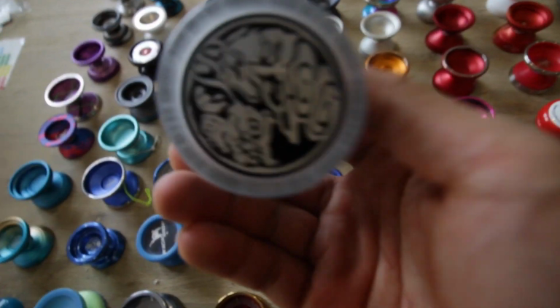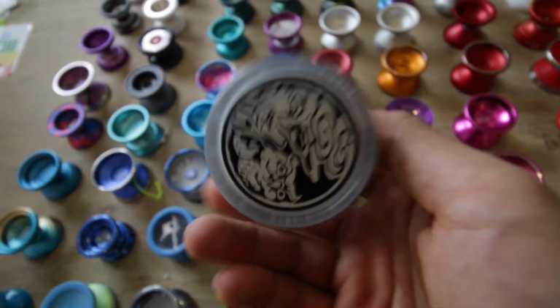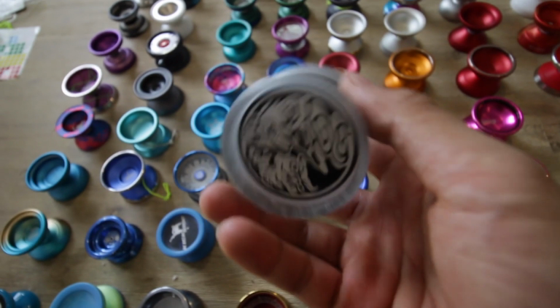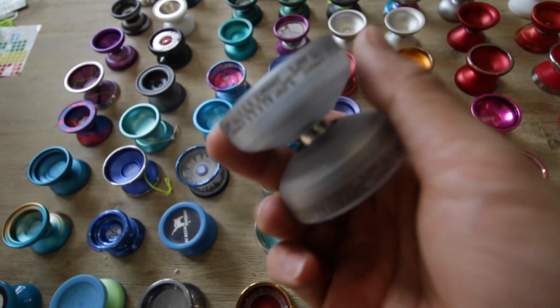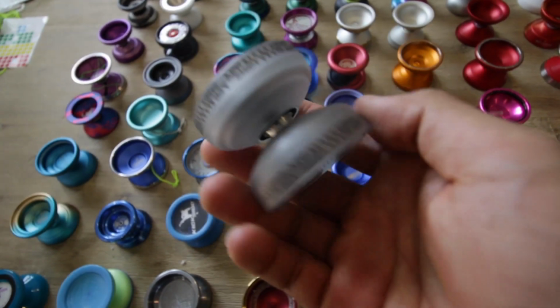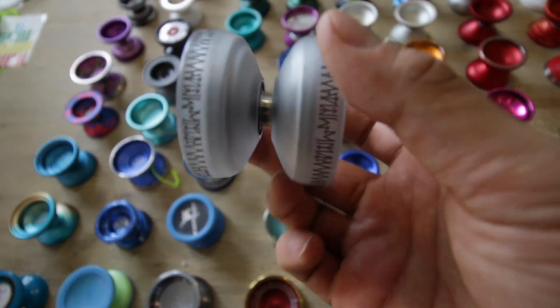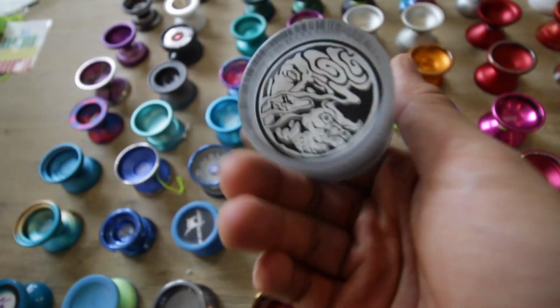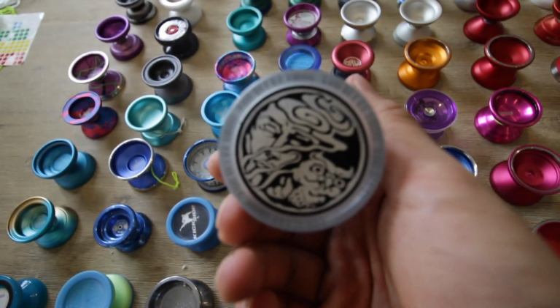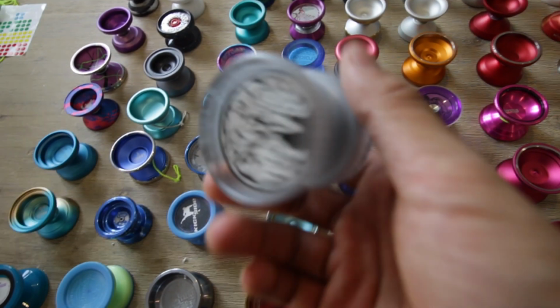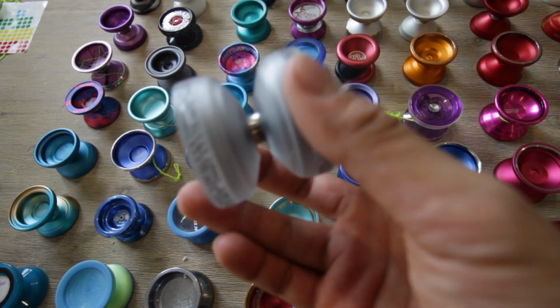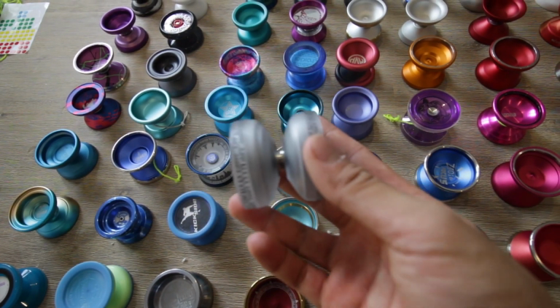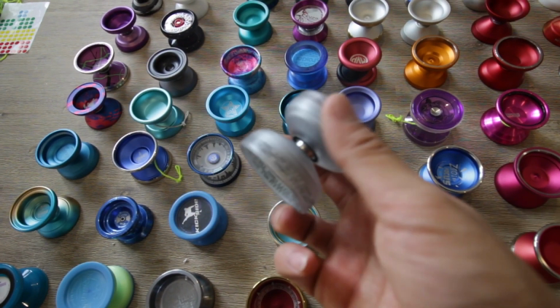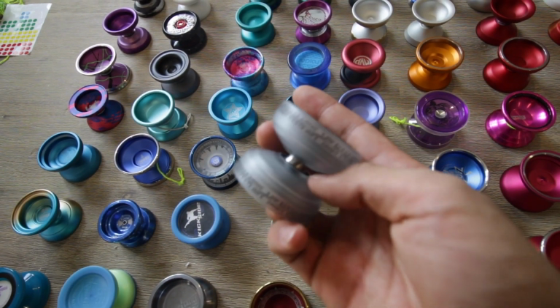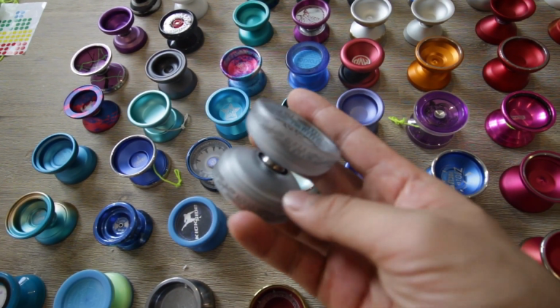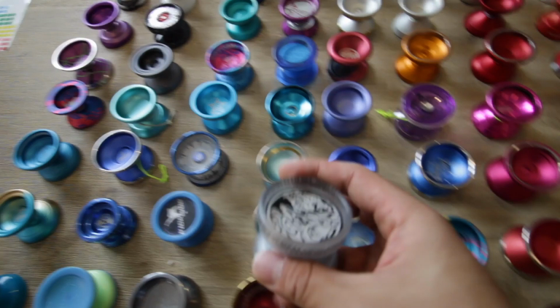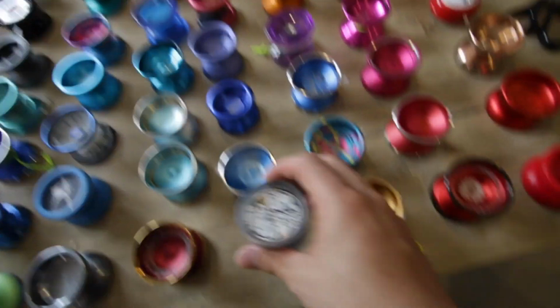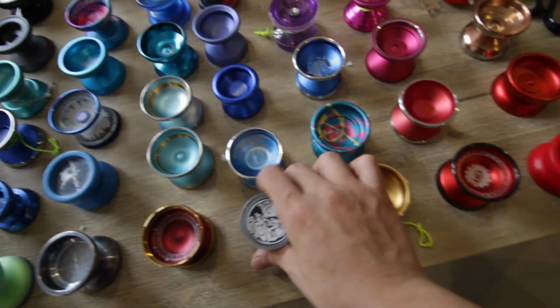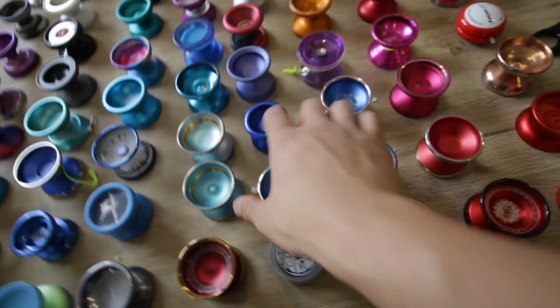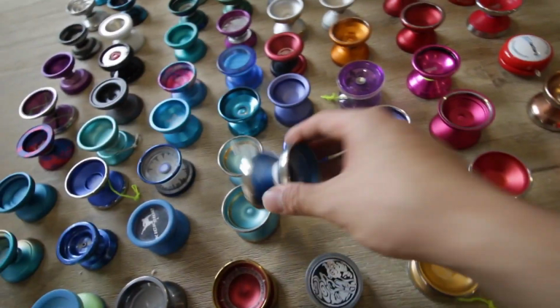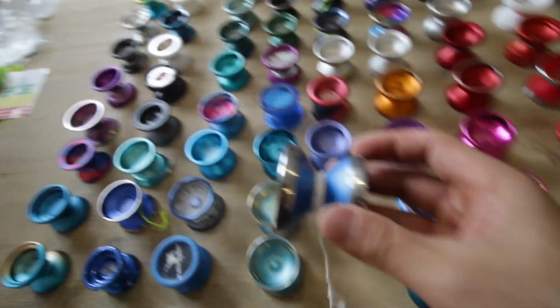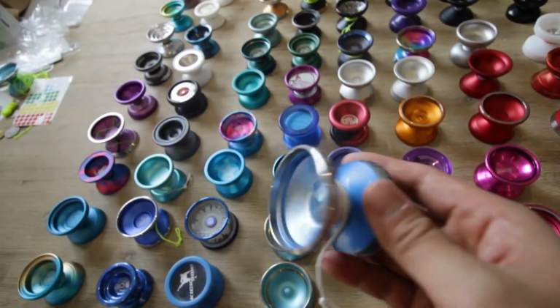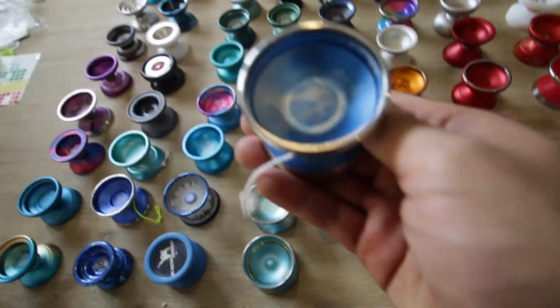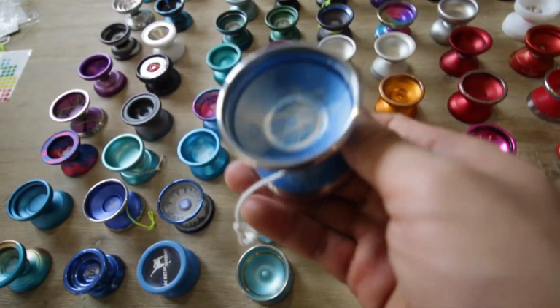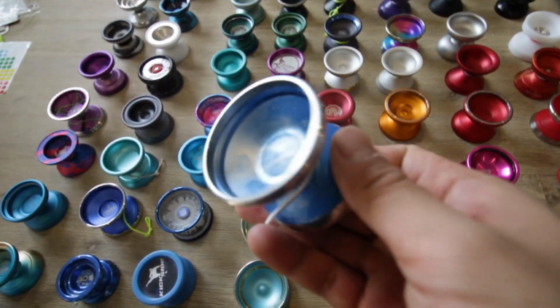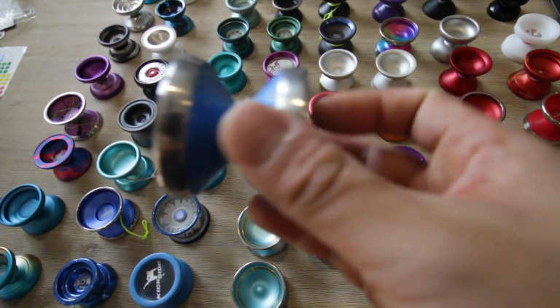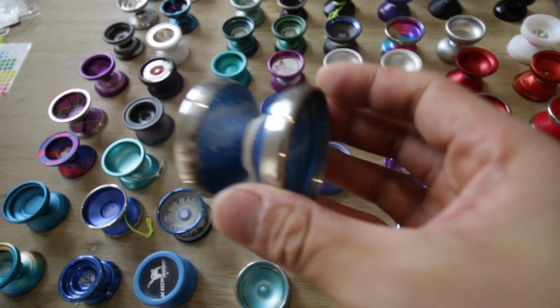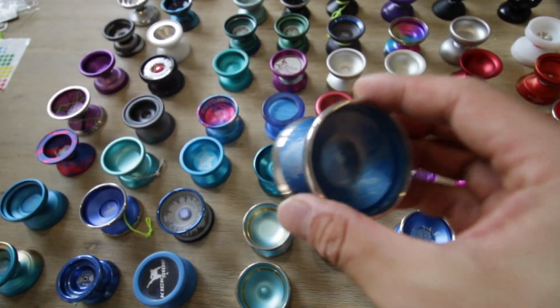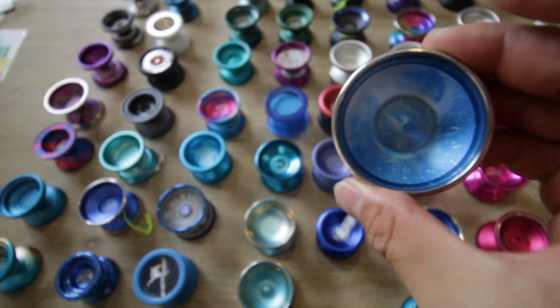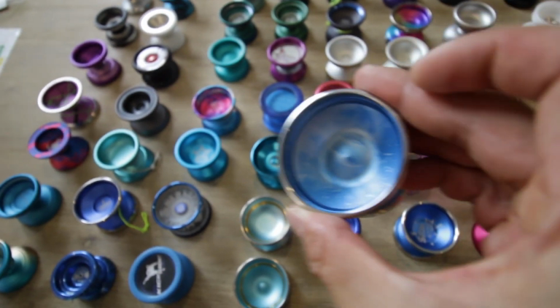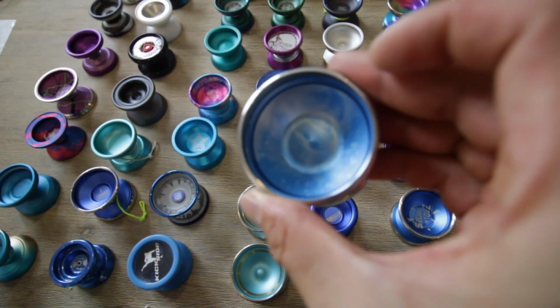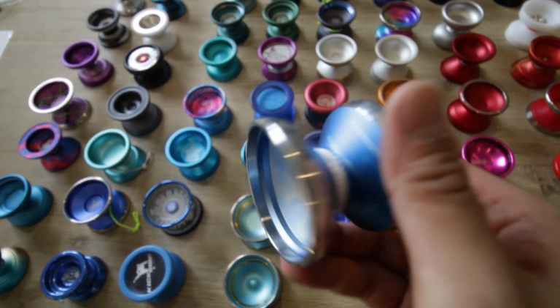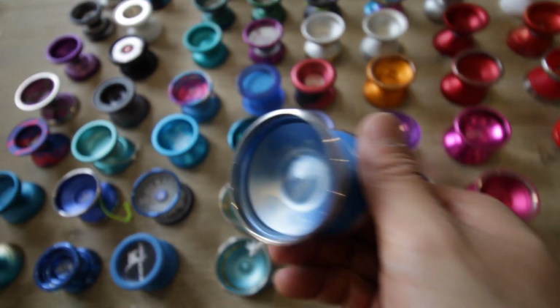This is a Mal yo-yo — I don't know what this one is called, but this was really fun at the time. This is an AHAY yo-yo — it's a pretty solid yo-yo. I'm not sure what this is called, but it's going as well.